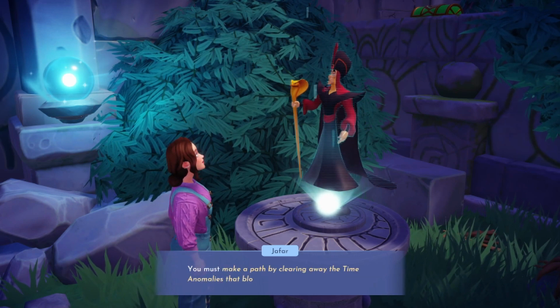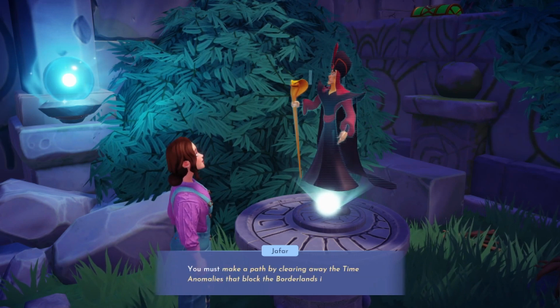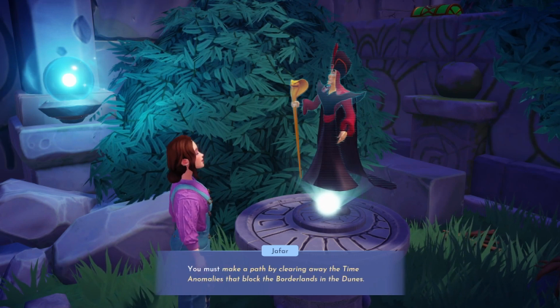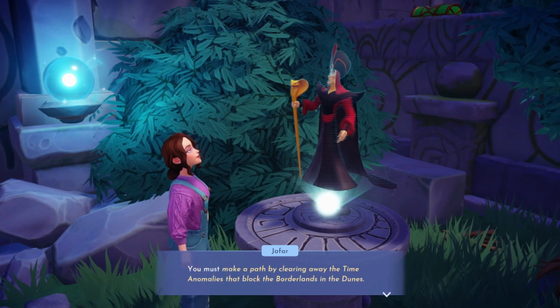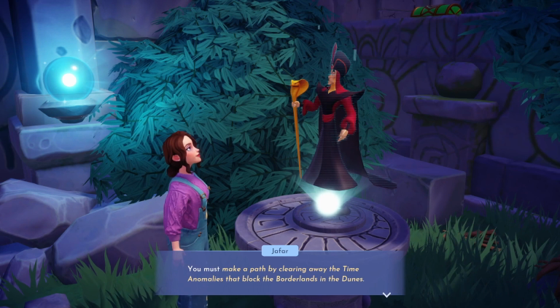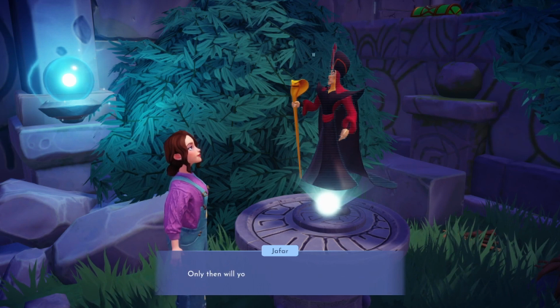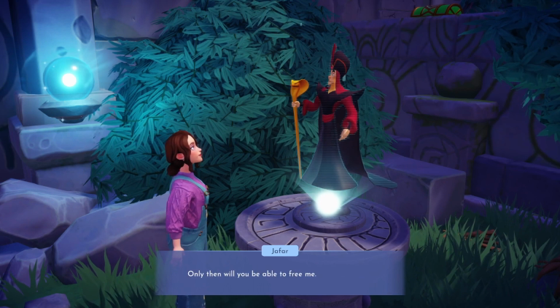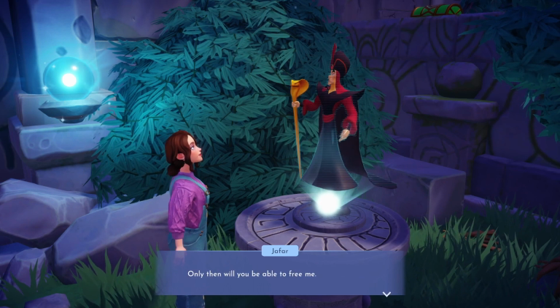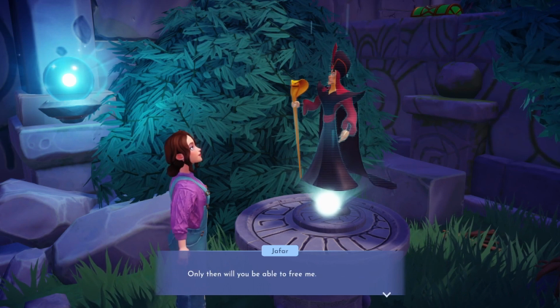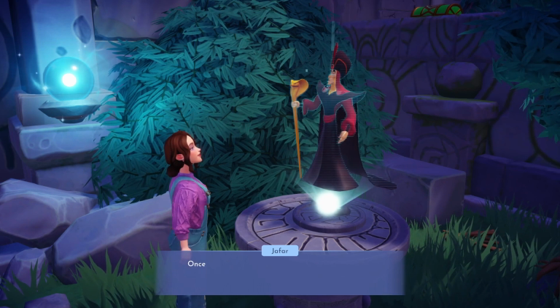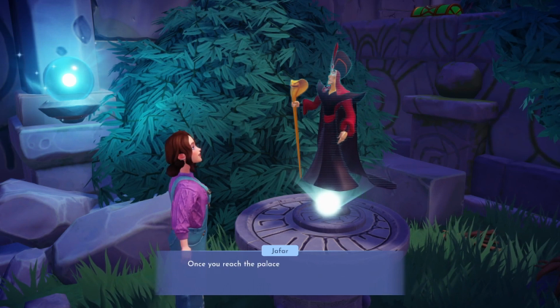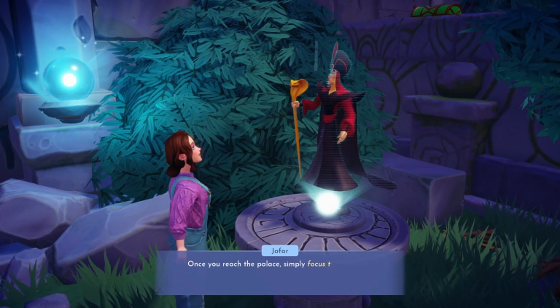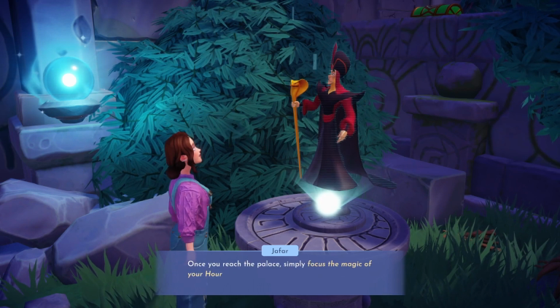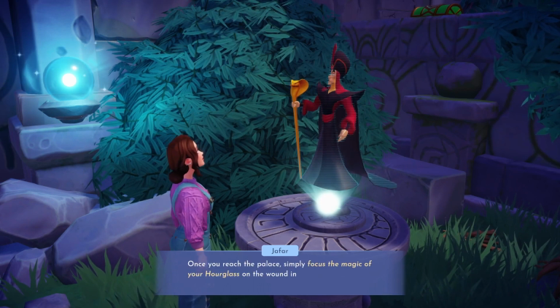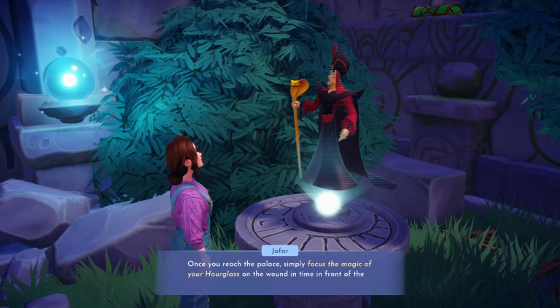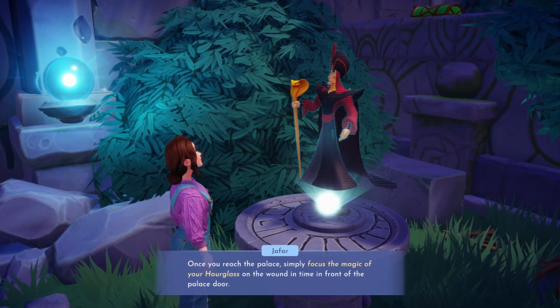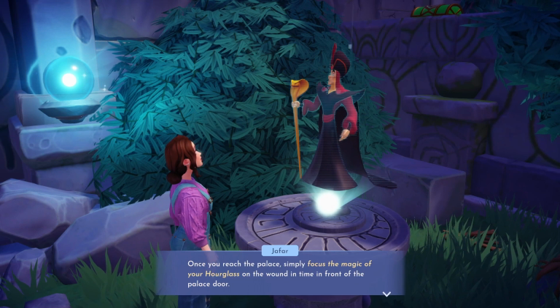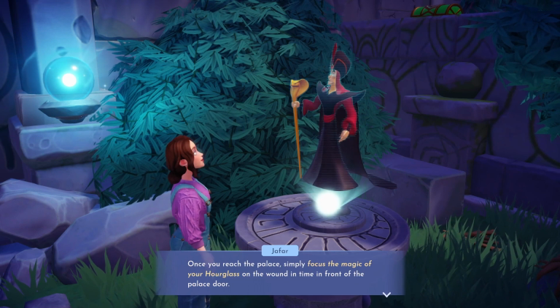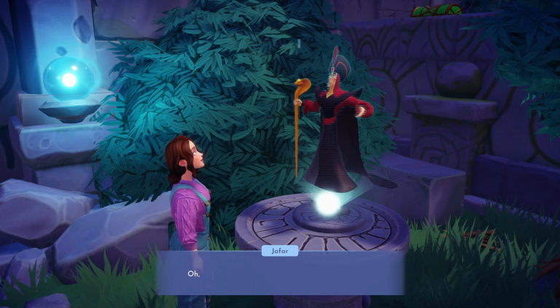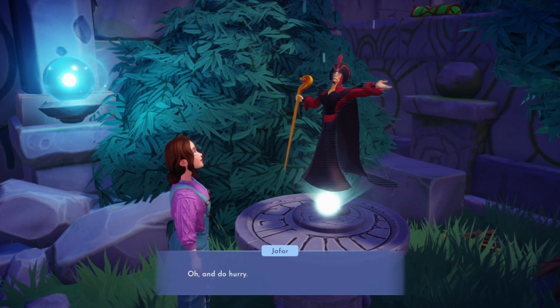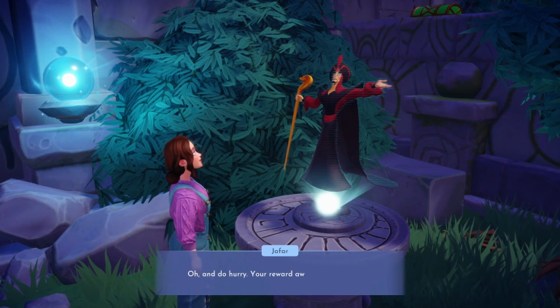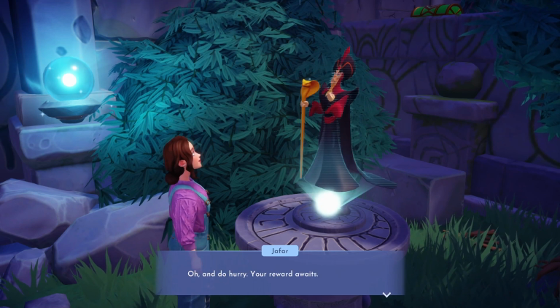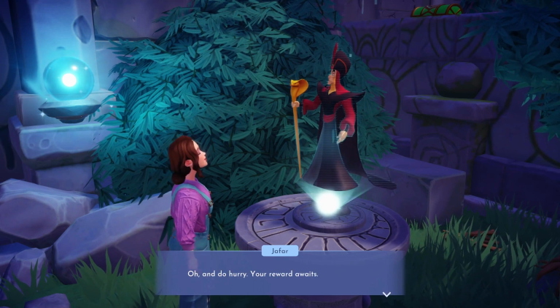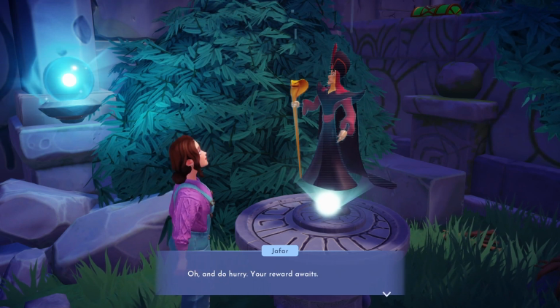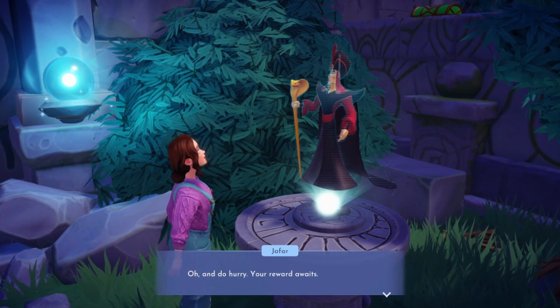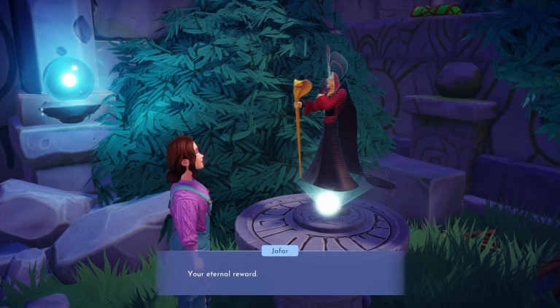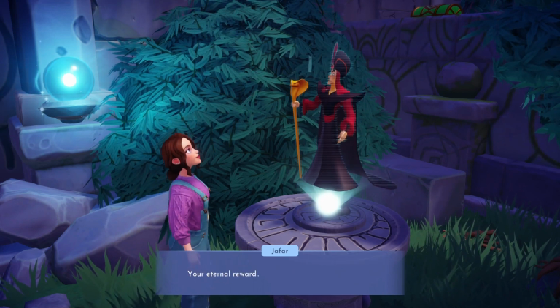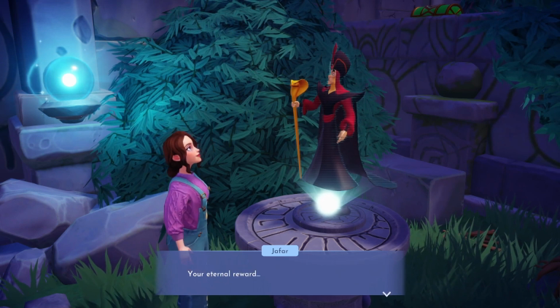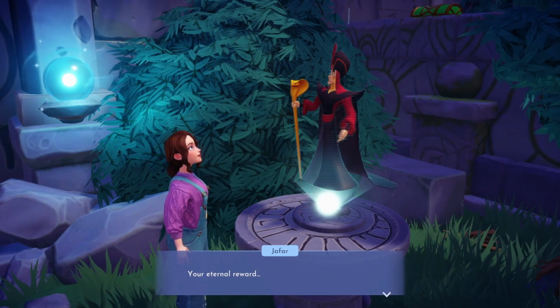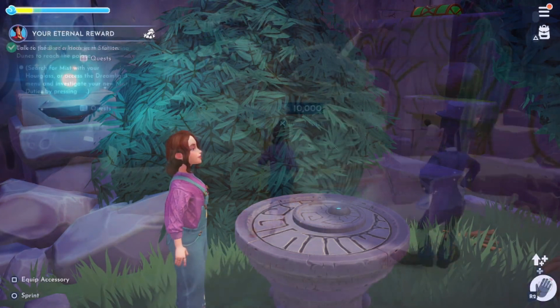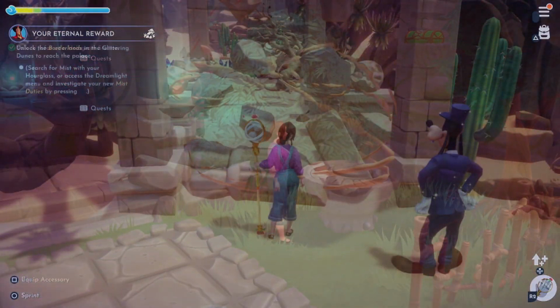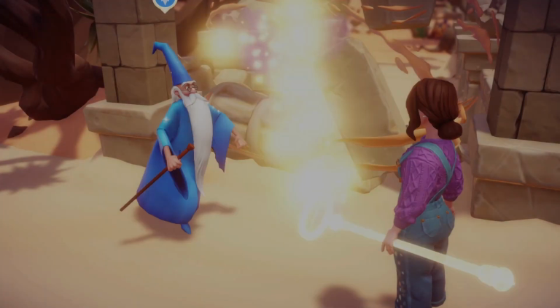We will need to unlock this area which will cost you 10,000 Mist. If you have not yet gathered that much Mist, you will first need to complete some Mist duties or use your Hourglass around Eternity Isle and the Valley to collect enough. Once you have 10,000, head over to the blocked area in the Glittering Dunes and have Merlin unlock the Borderlands.